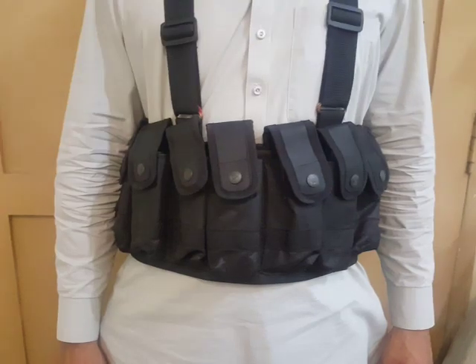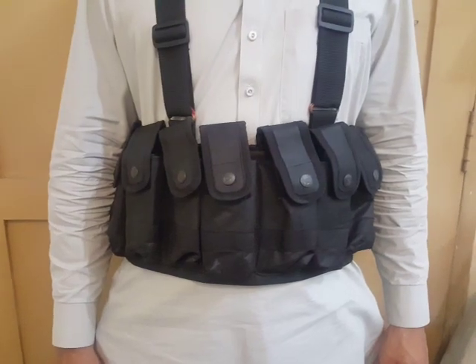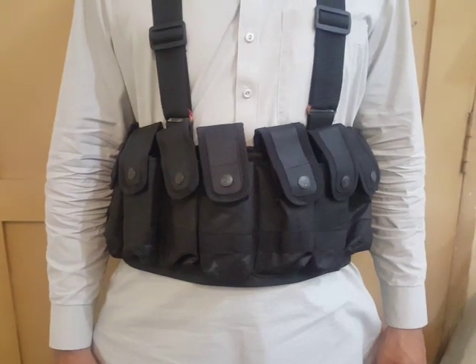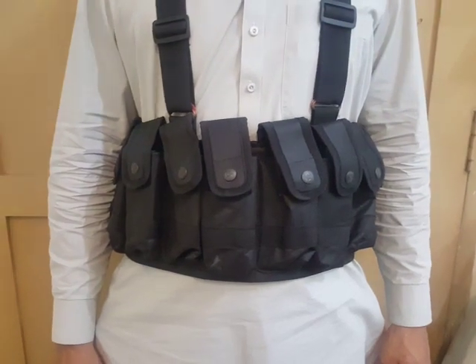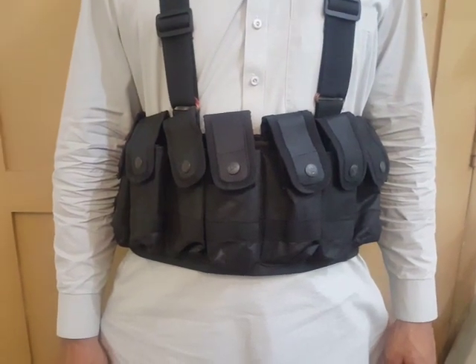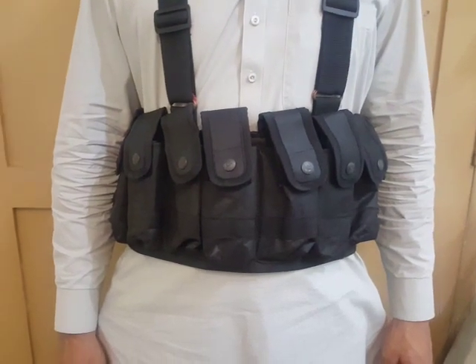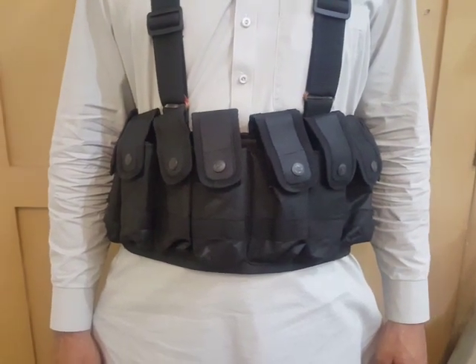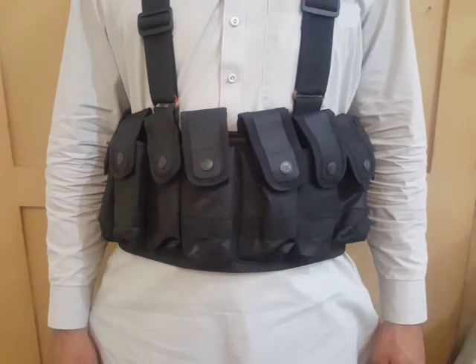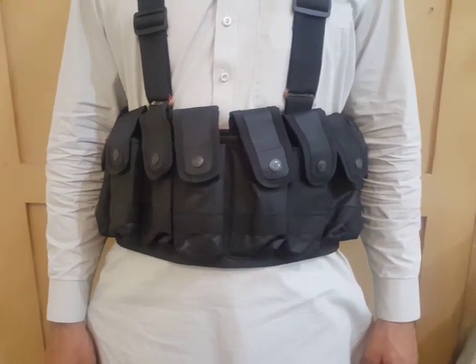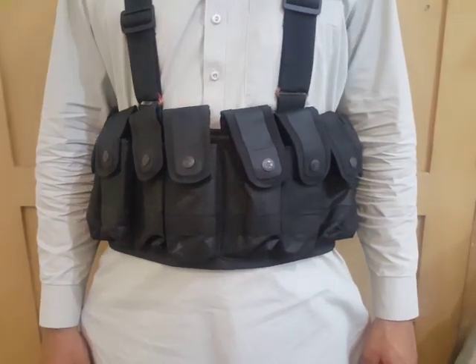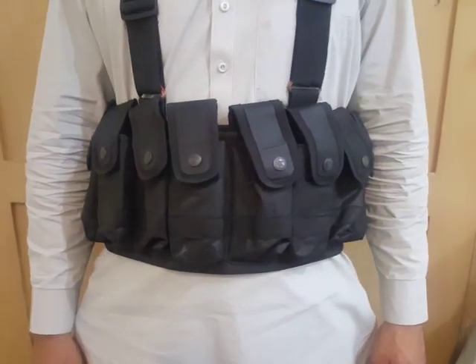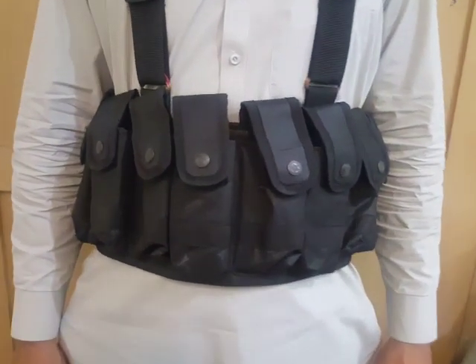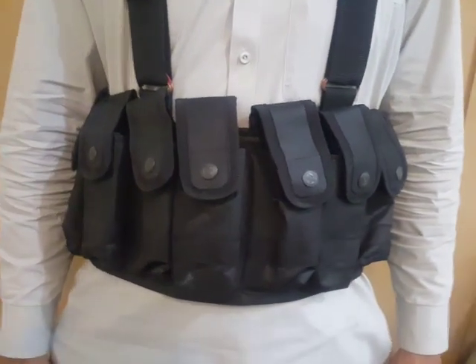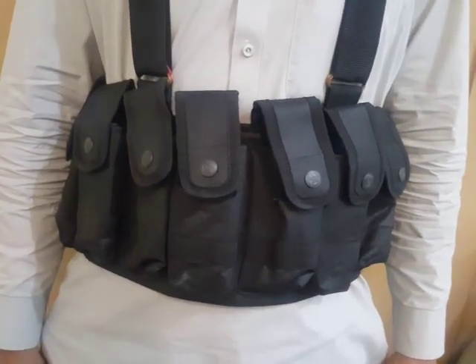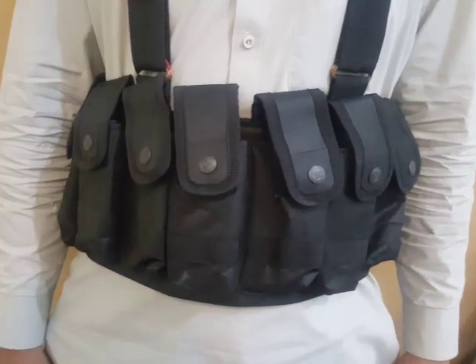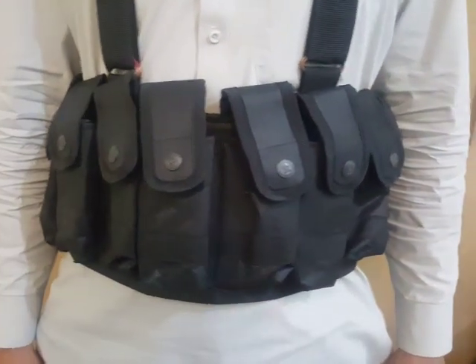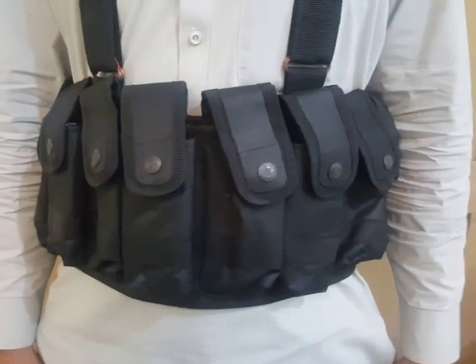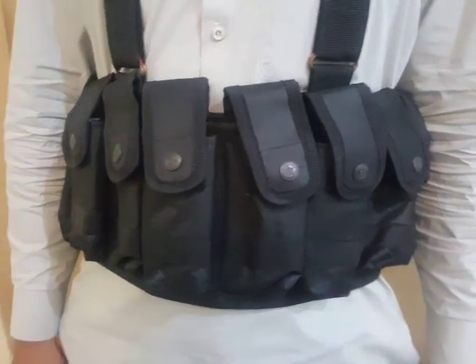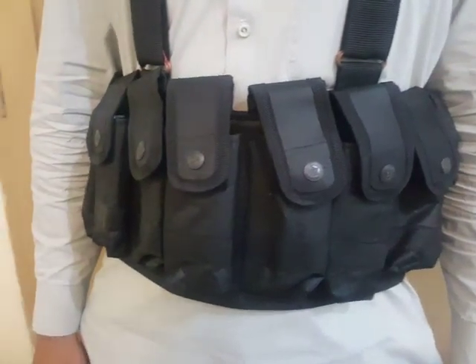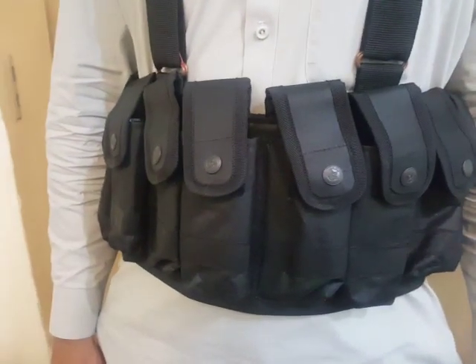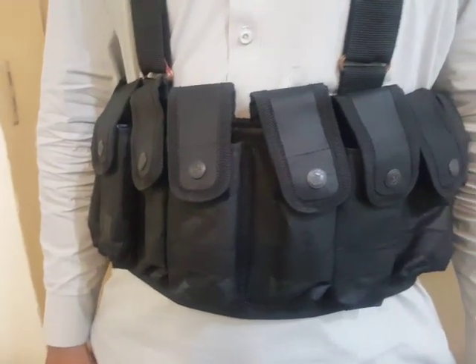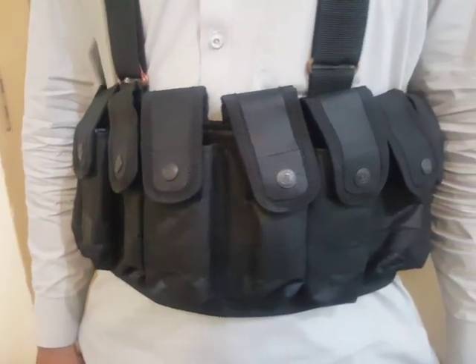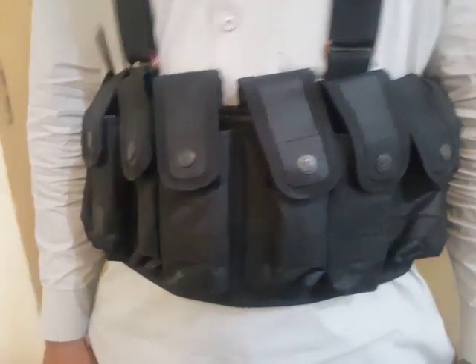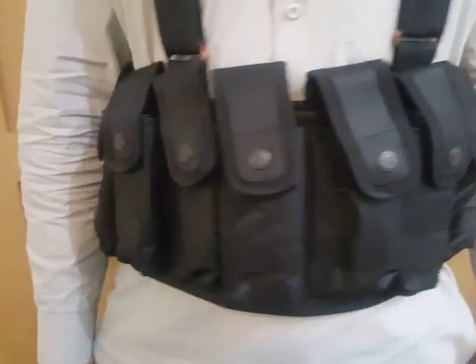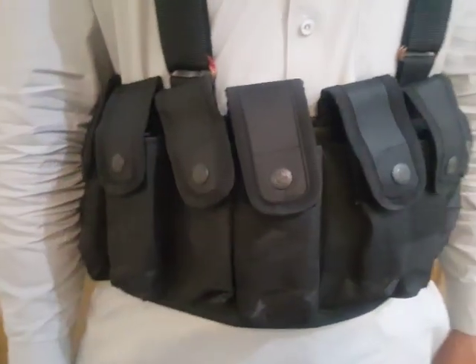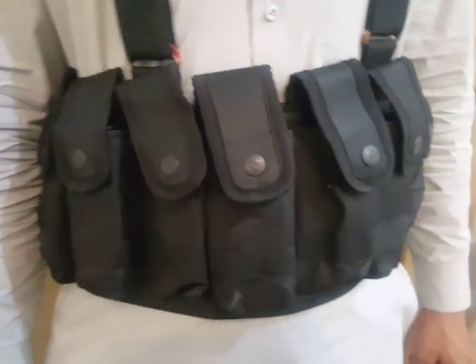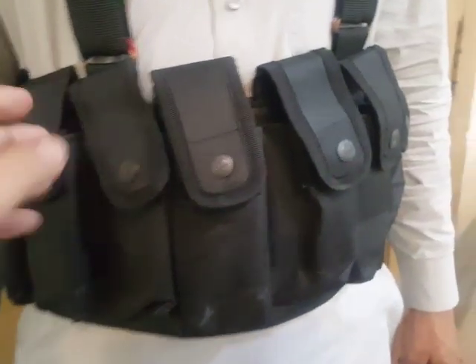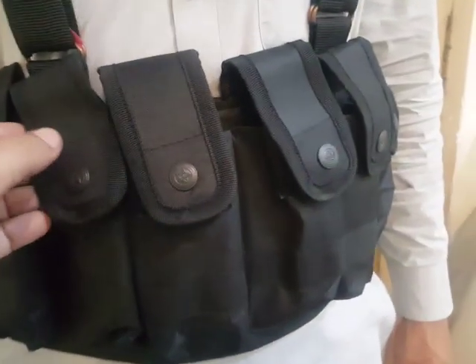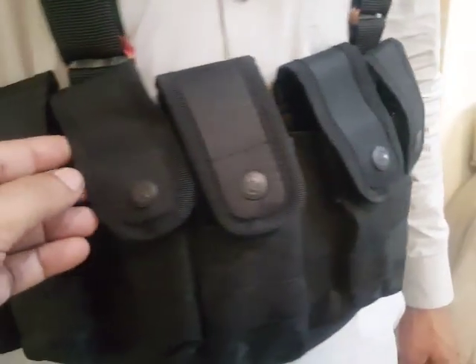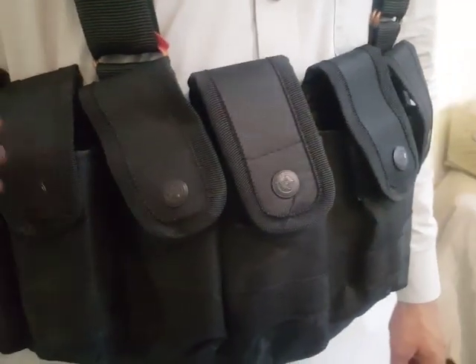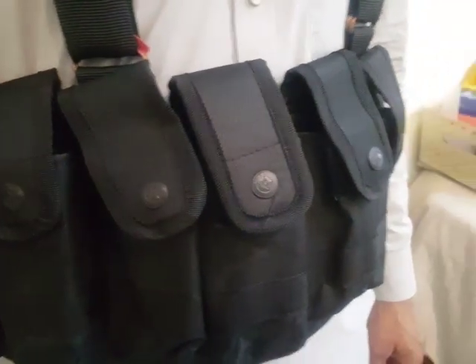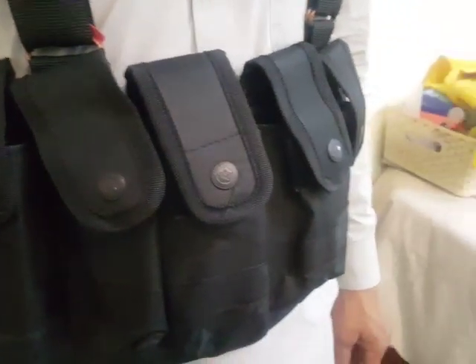Welcome to DK's Follies. Here again with another exciting new thing. This is not a weapon but an accessory to a weapon.